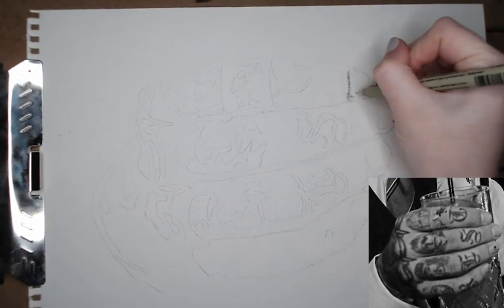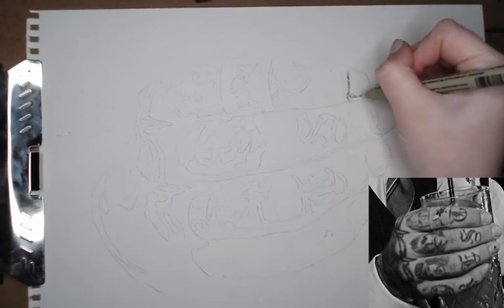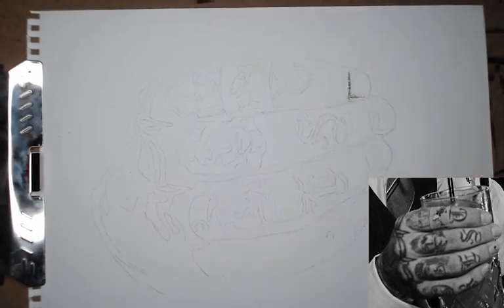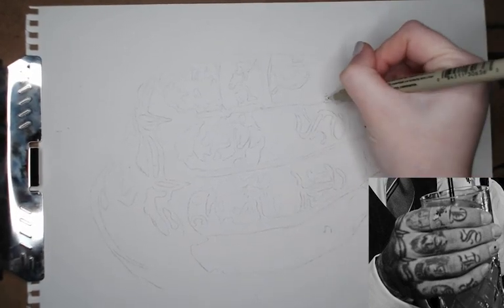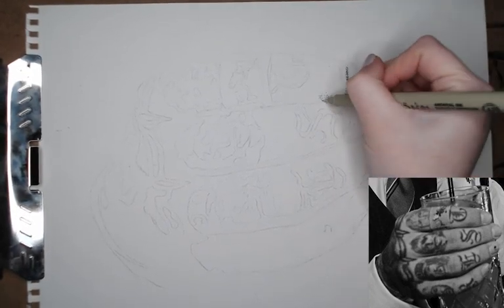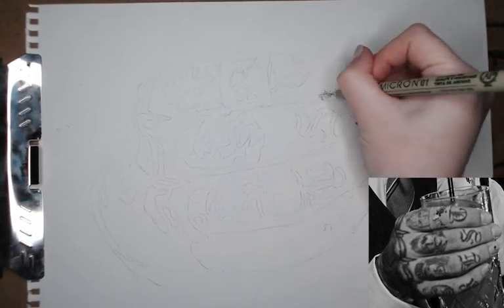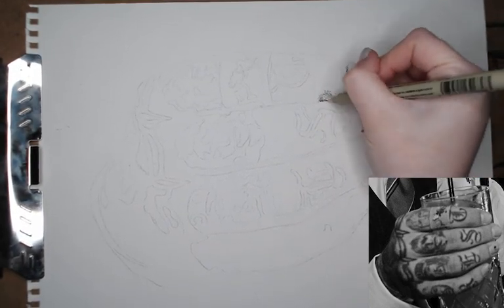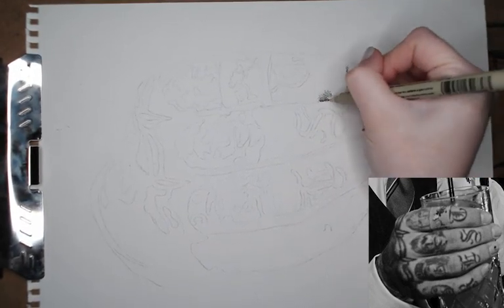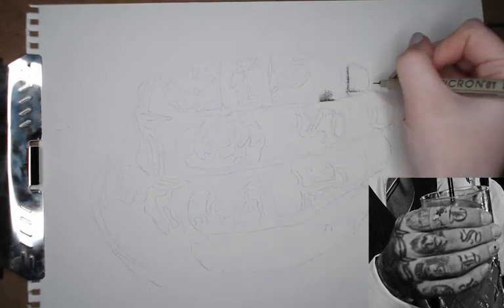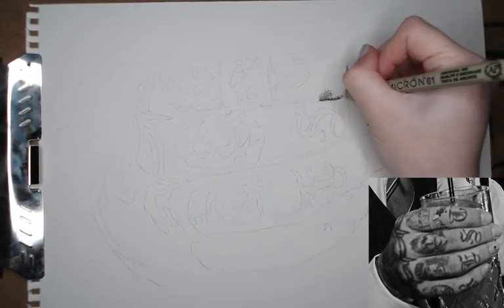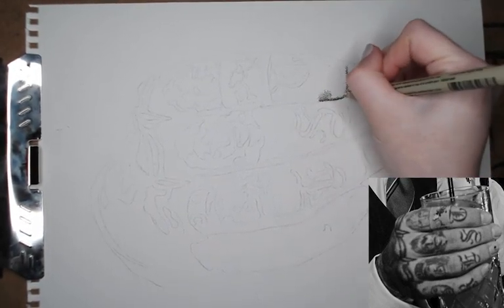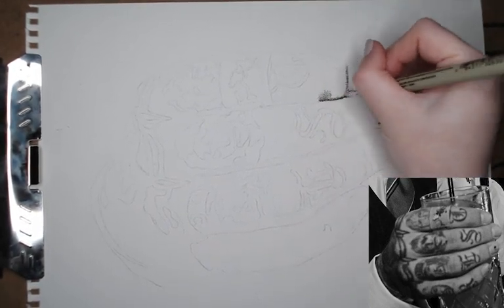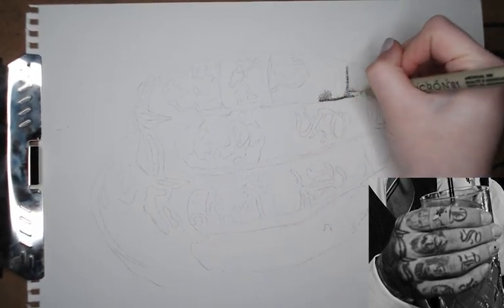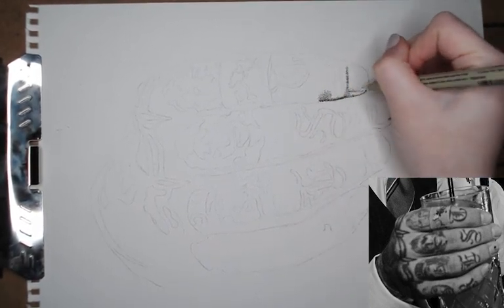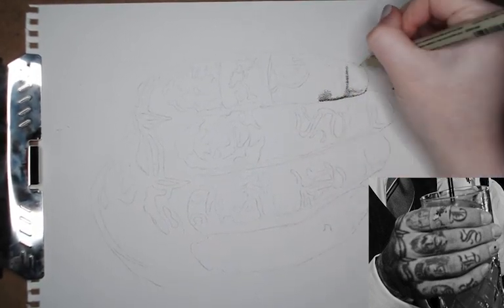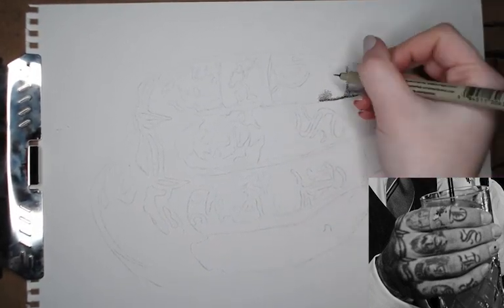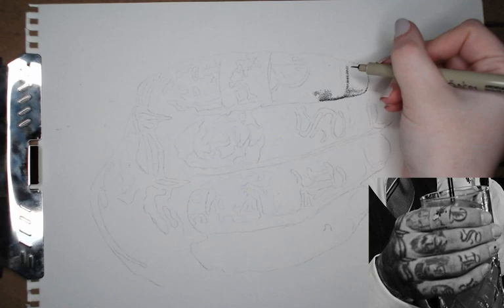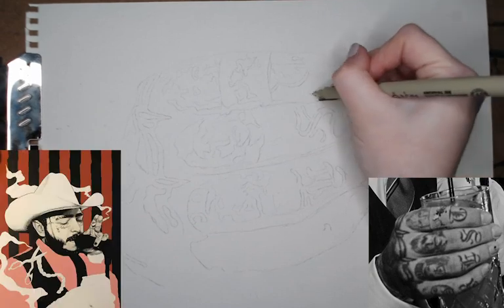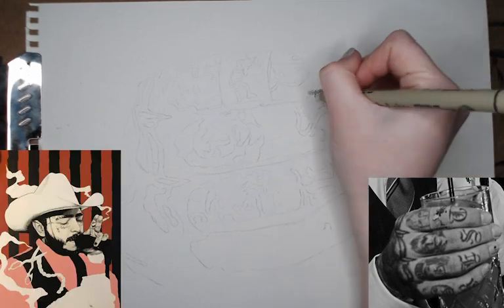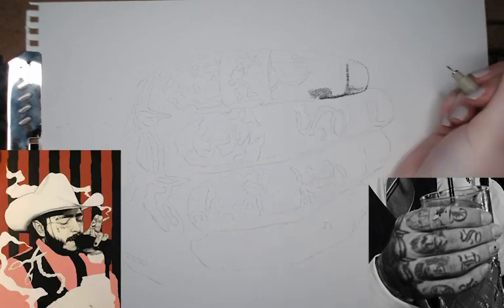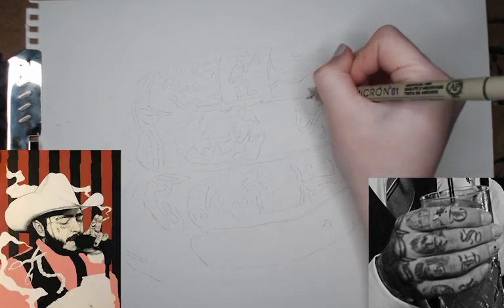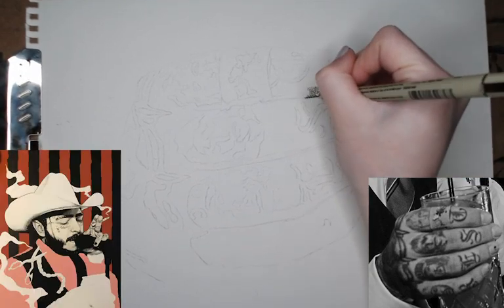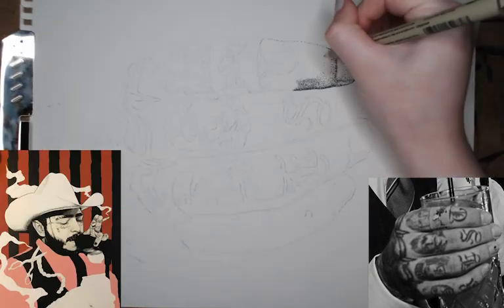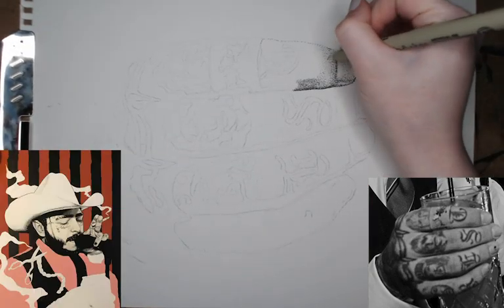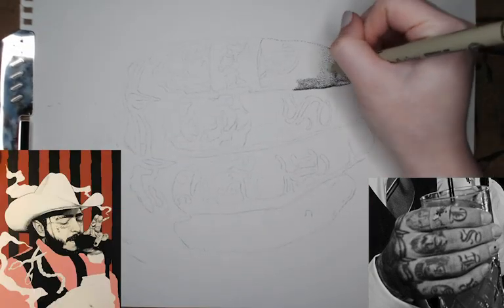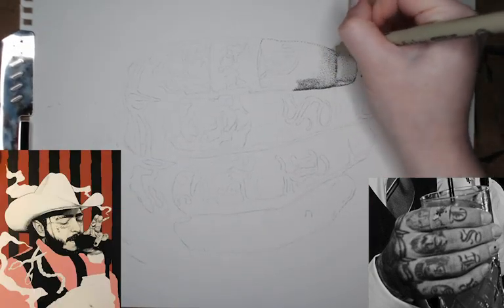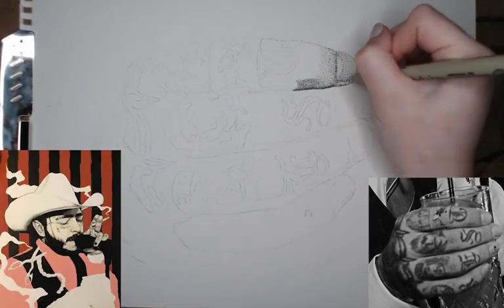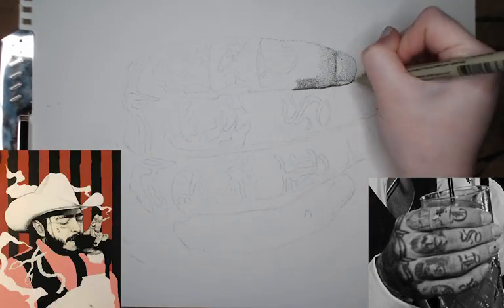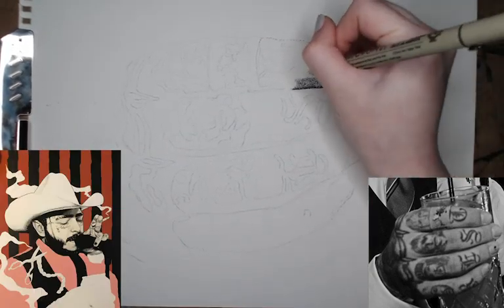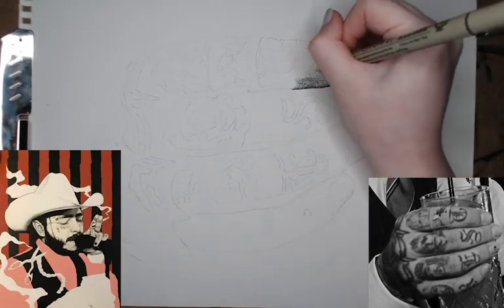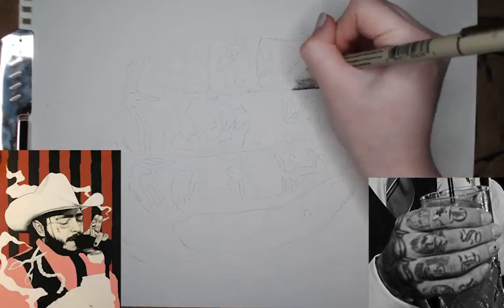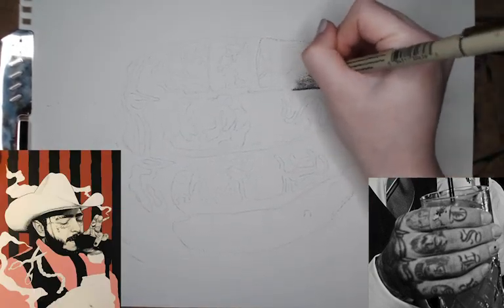Hey guys, welcome back. So as you know from my Instagram, I've been working on a large Post Malone portrait and I thought I'd film a little time-lapse of its progress.